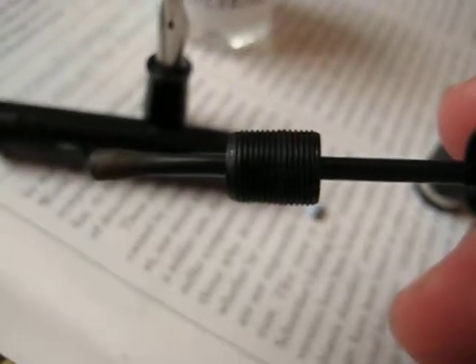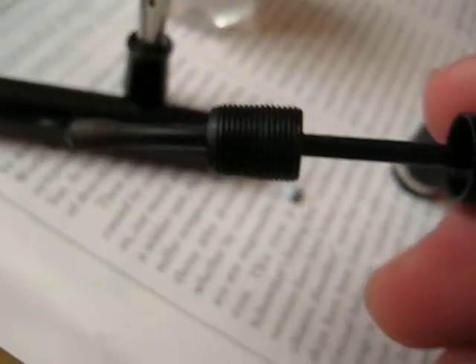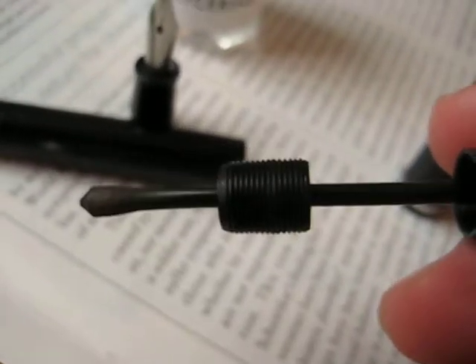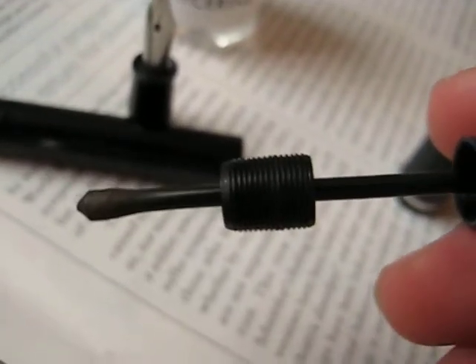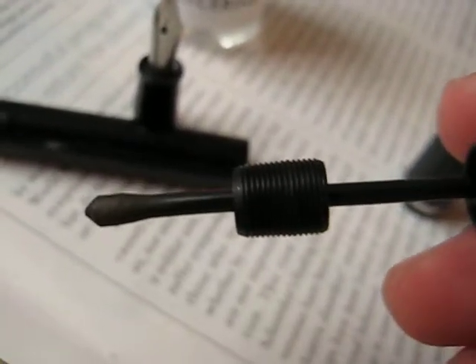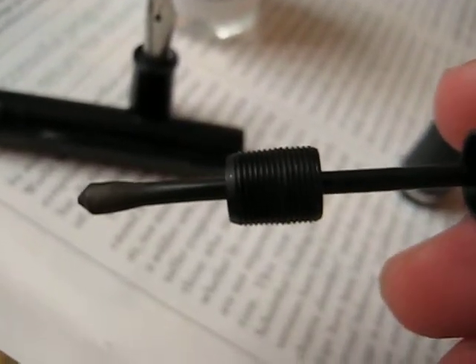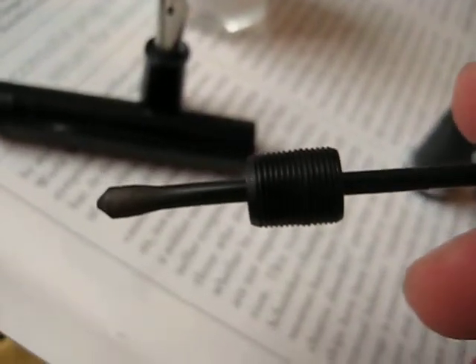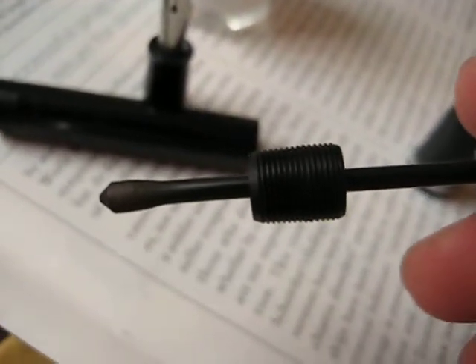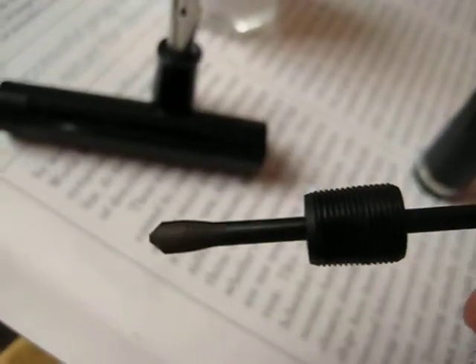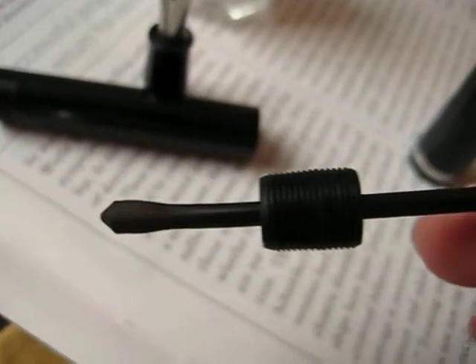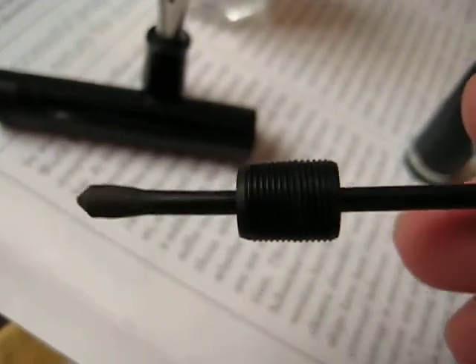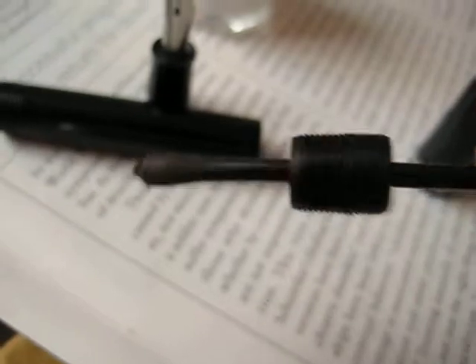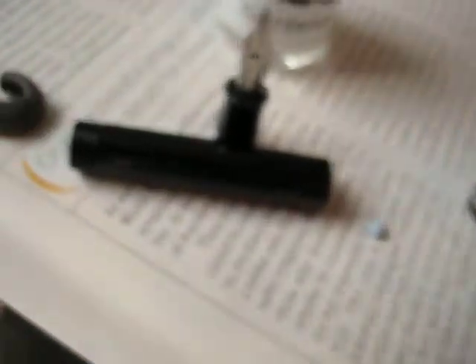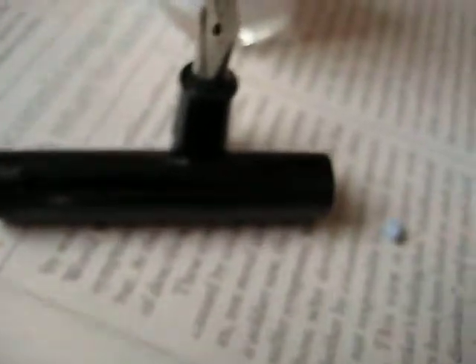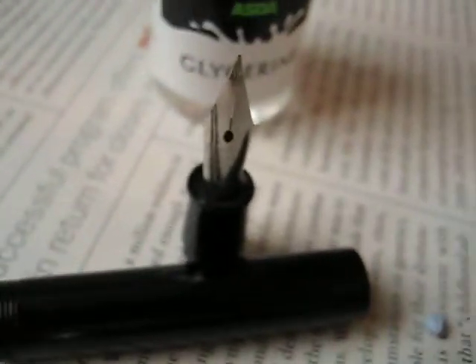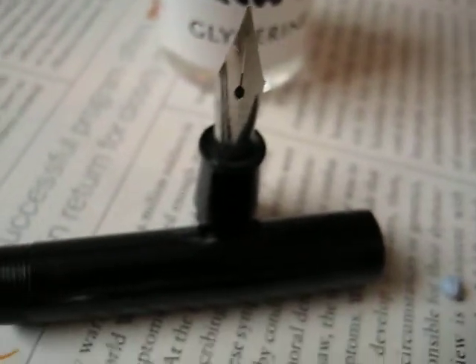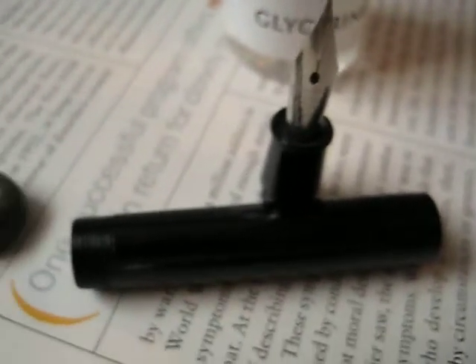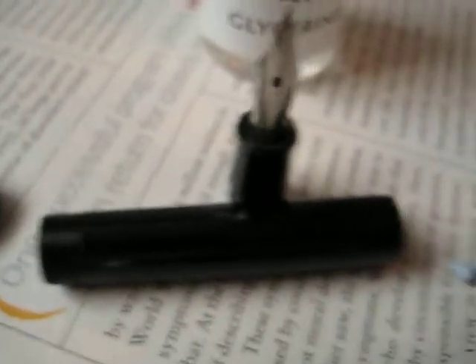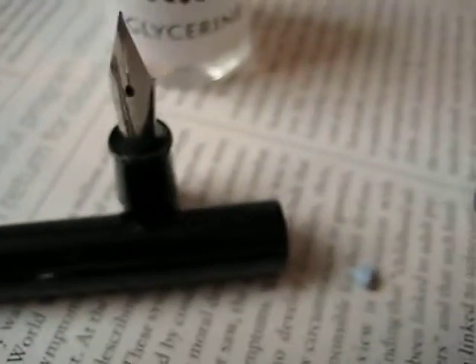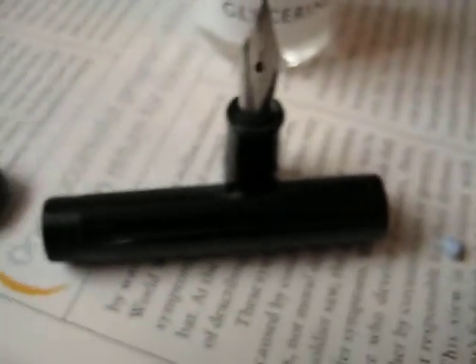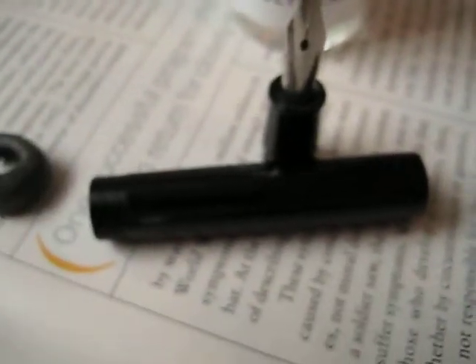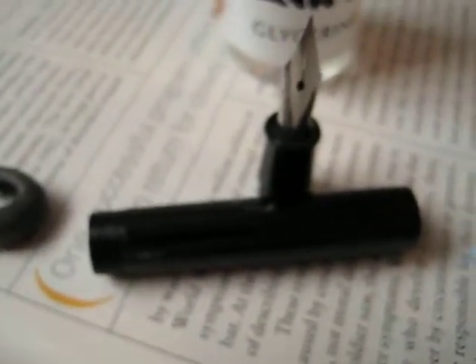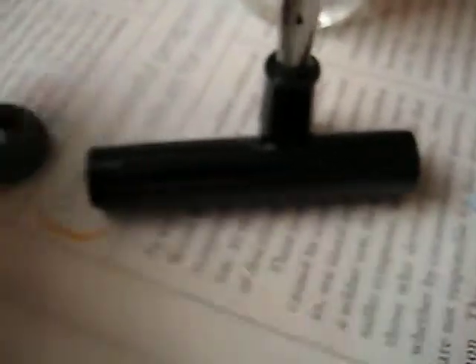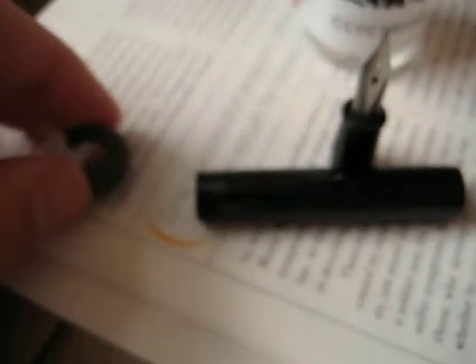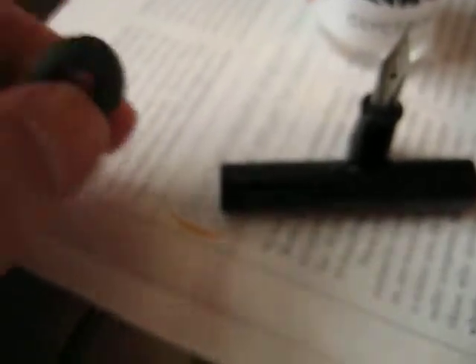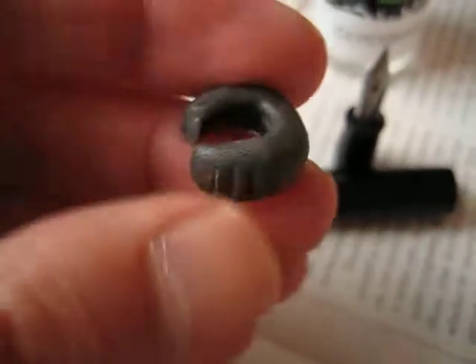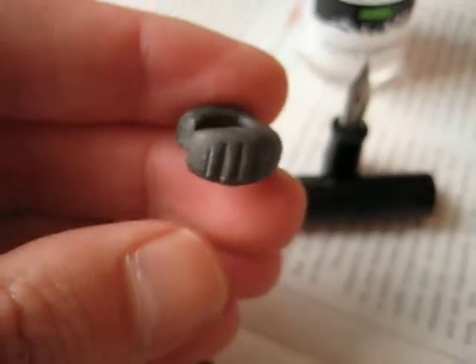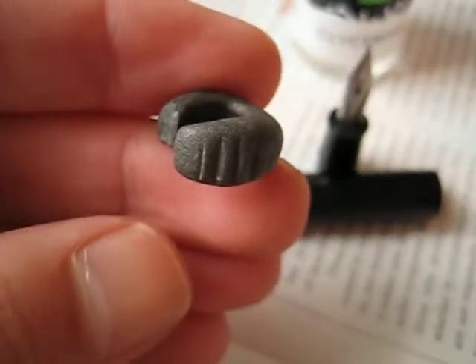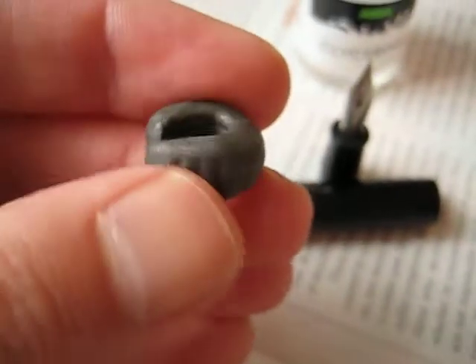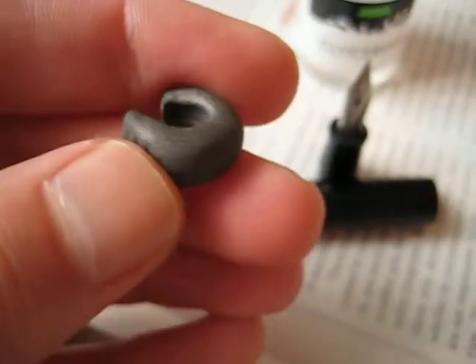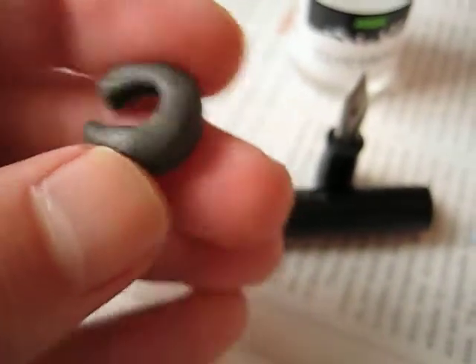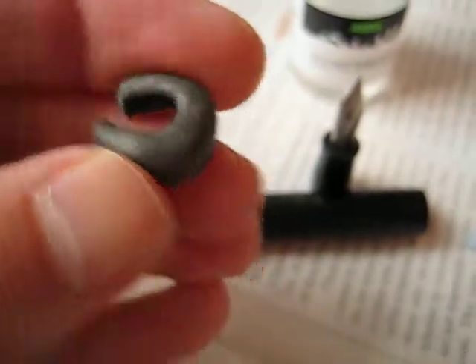Good evening, pen chums. Last I saw you, I was about to attempt removal of this threaded boss from a Japanese eyedropper with an ink shut-off shaft, using a custom cast C-ring disposable sort of tool.